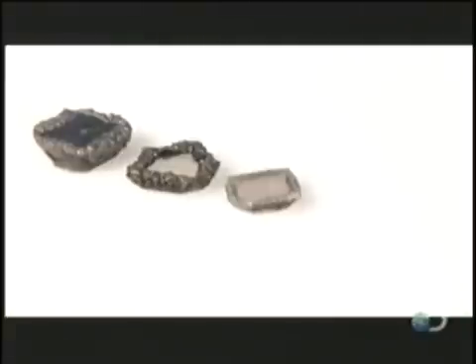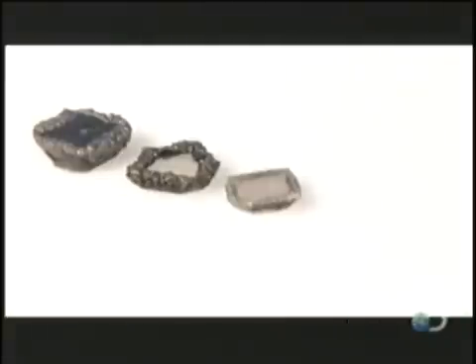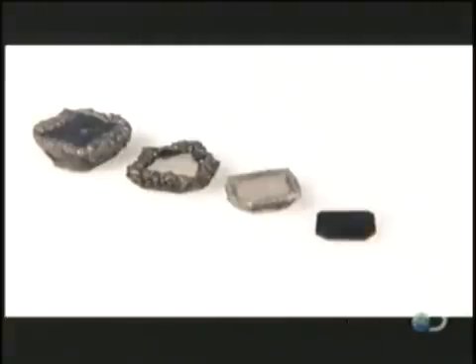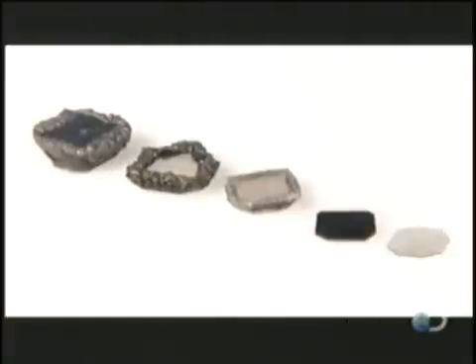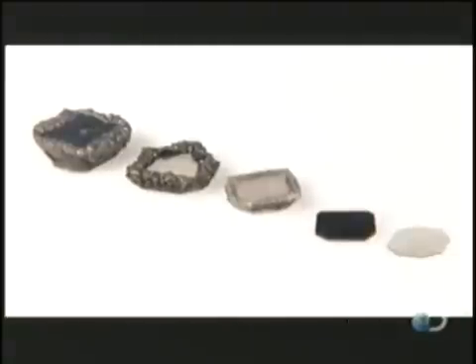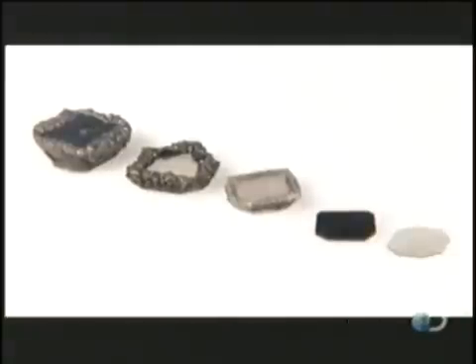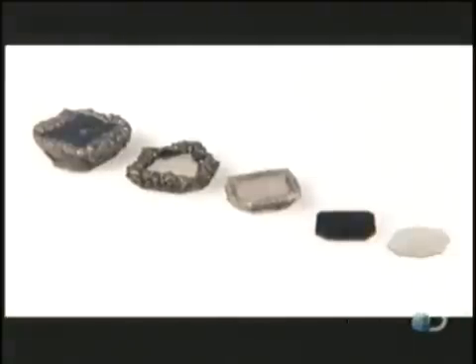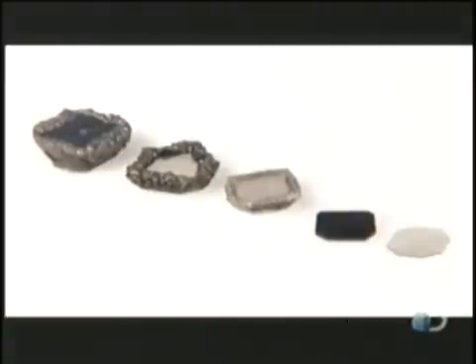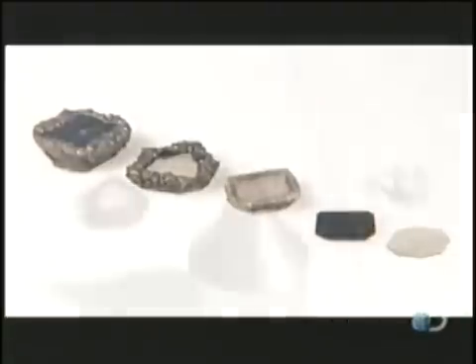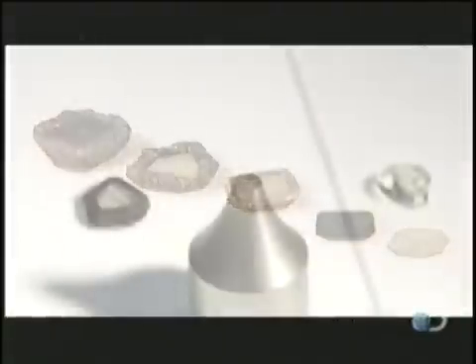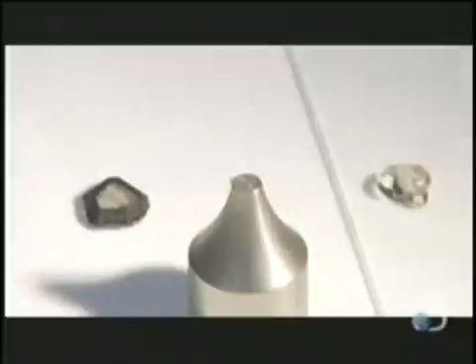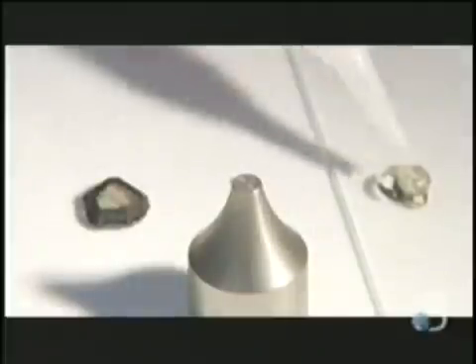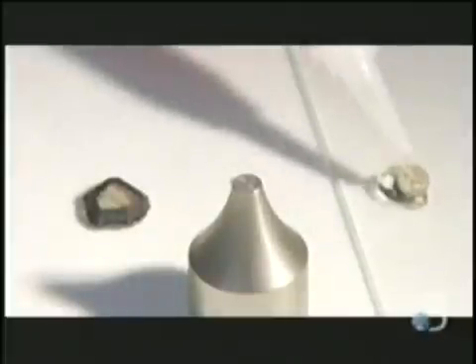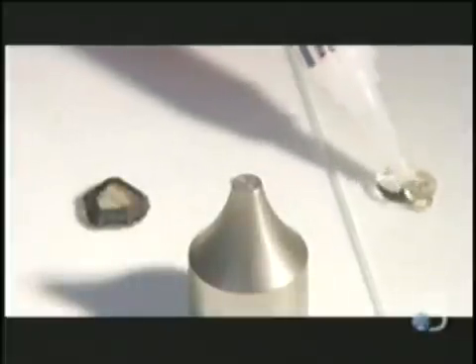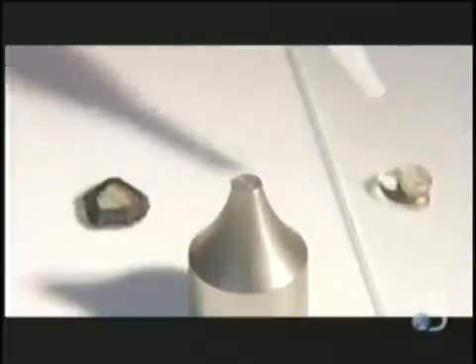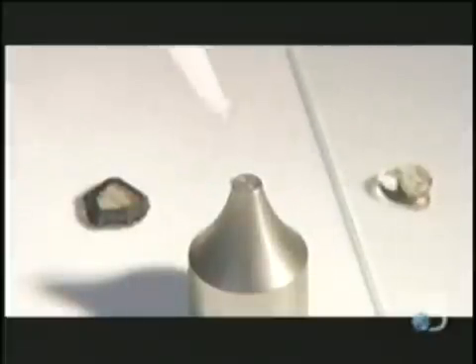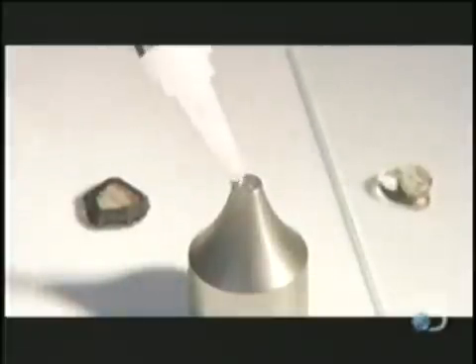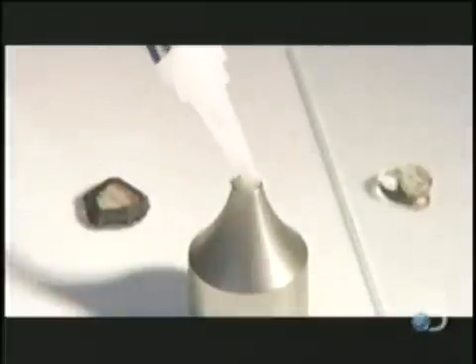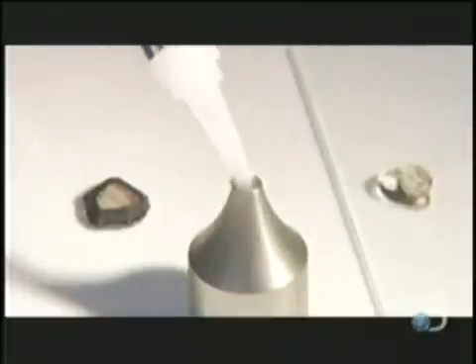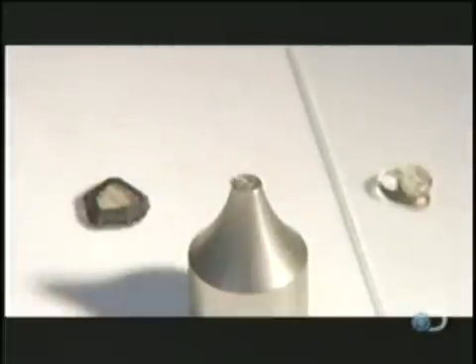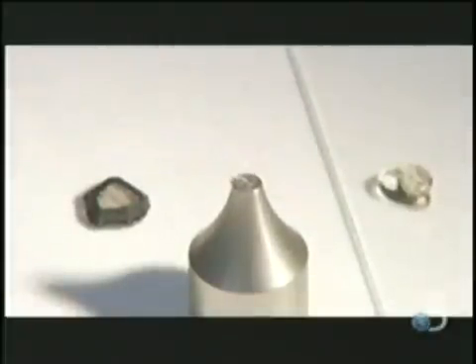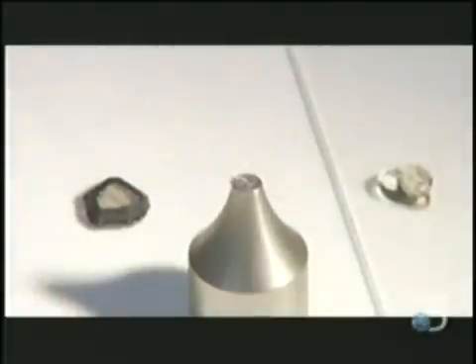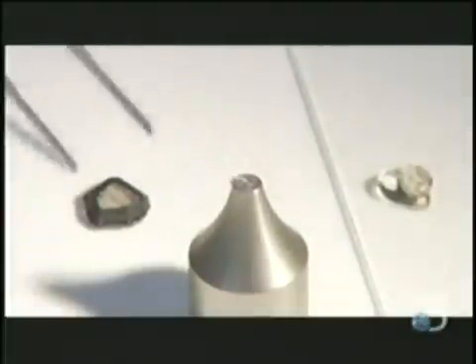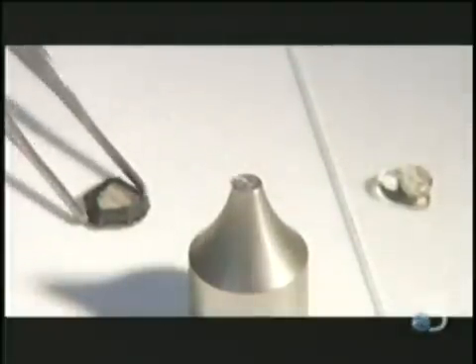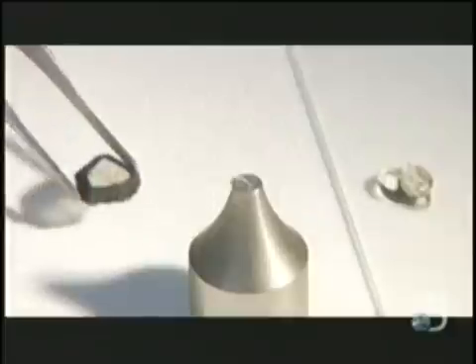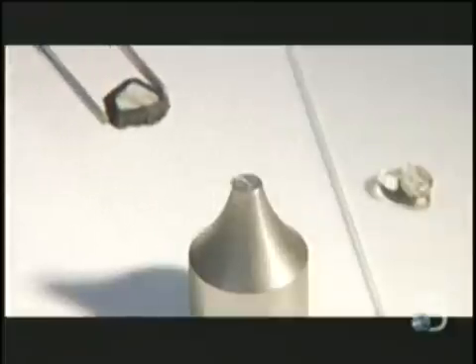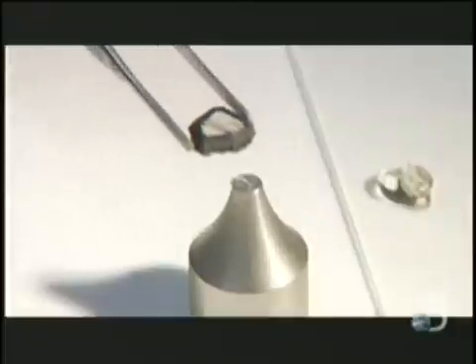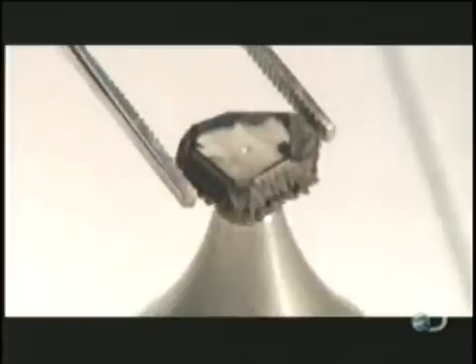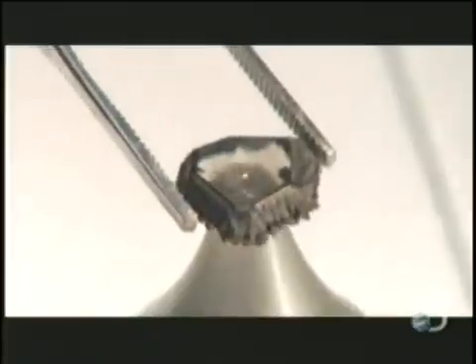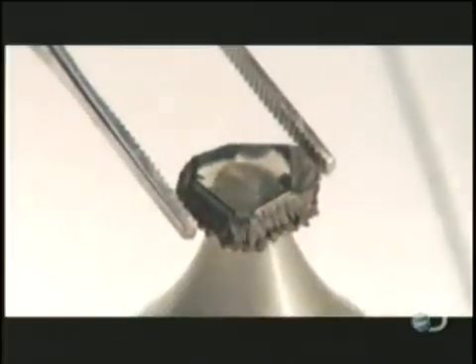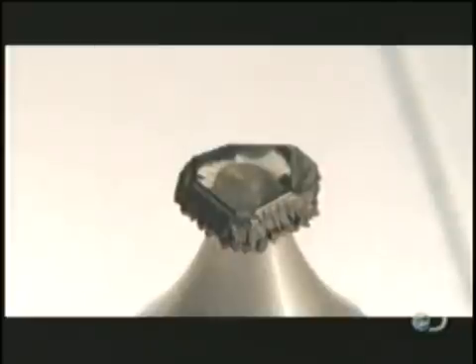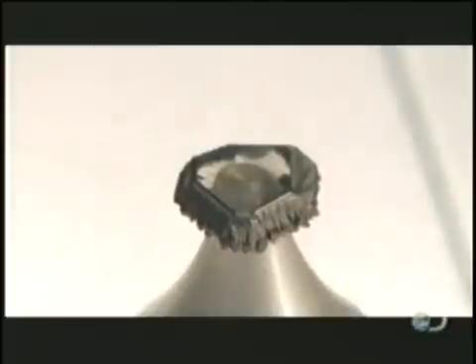It's quite a transformation. But these diamonds in the rough need a lot more work to really sparkle. They dab epoxy onto the tip of a pointed steel rod called a dop, and center the lab-grown diamond on the epoxy-coated tip.